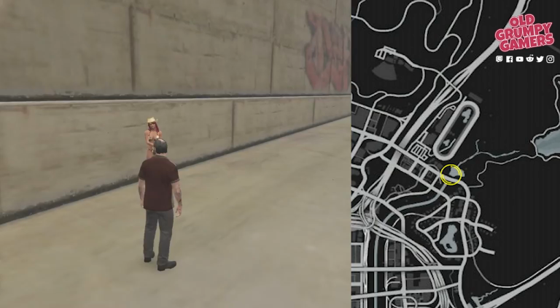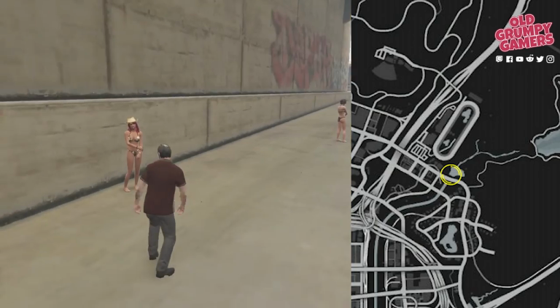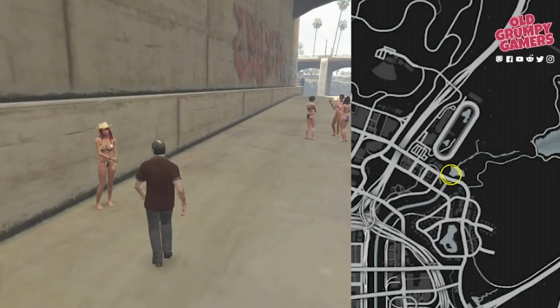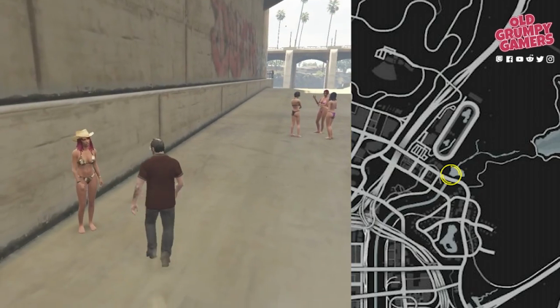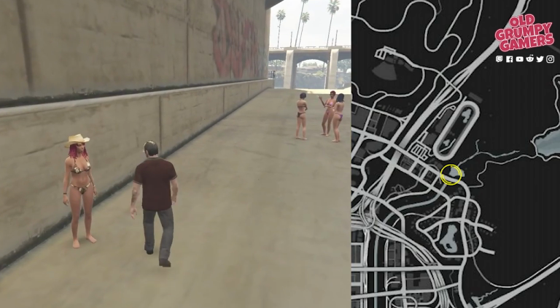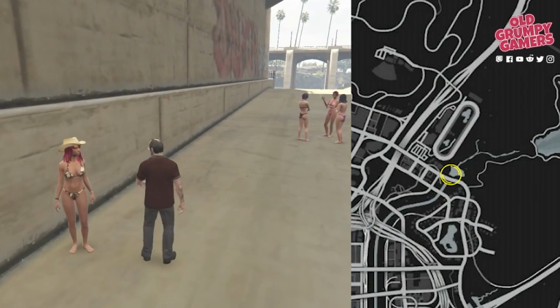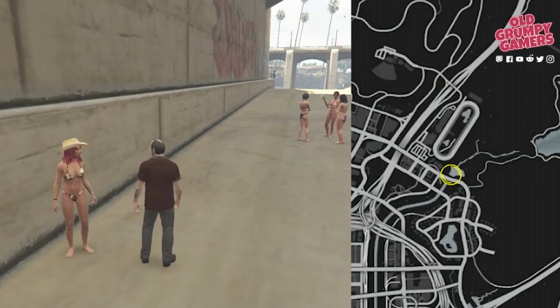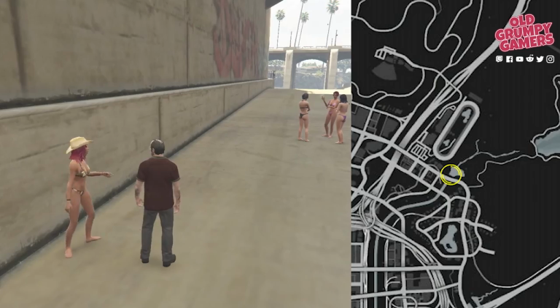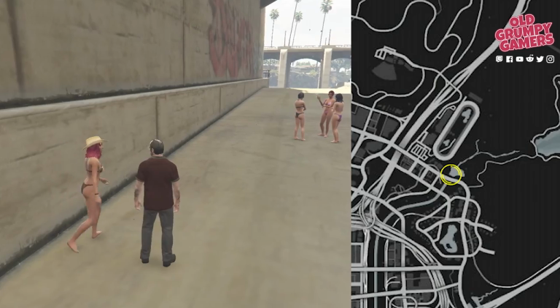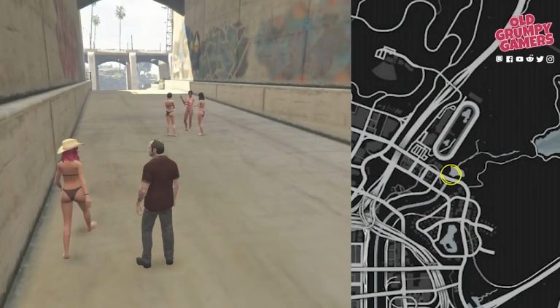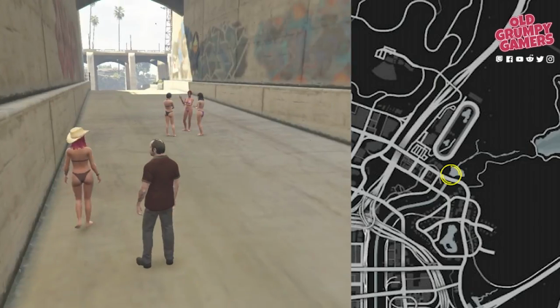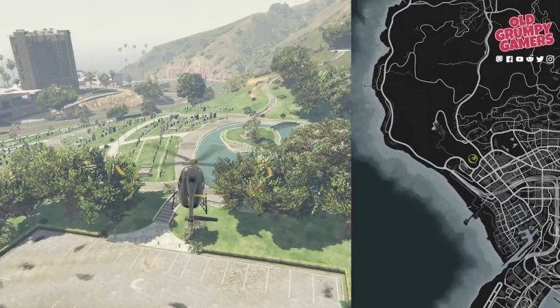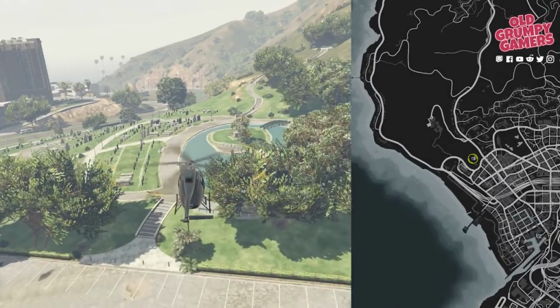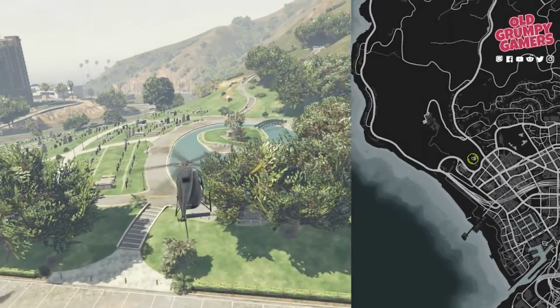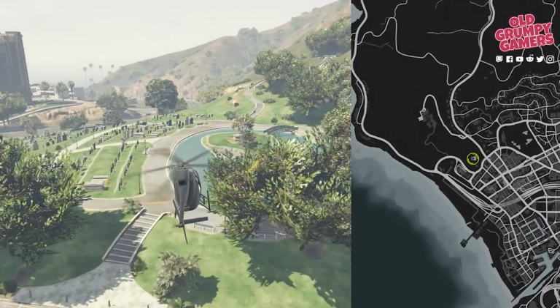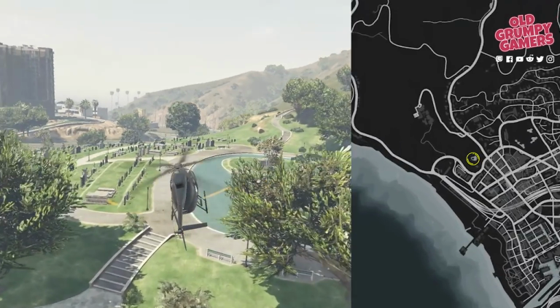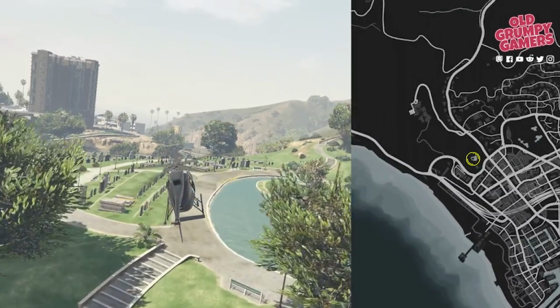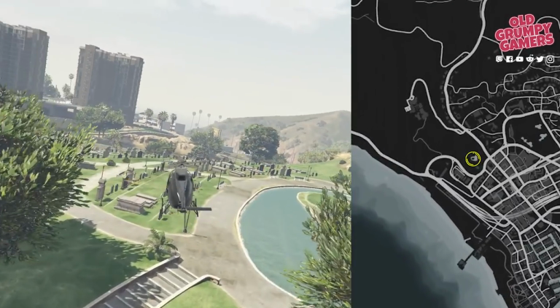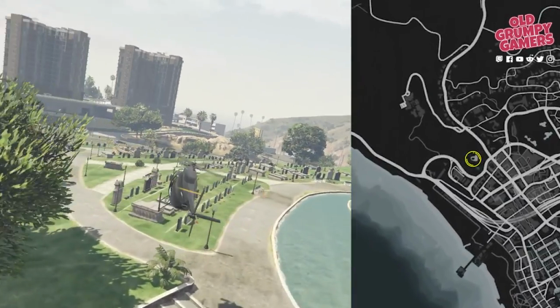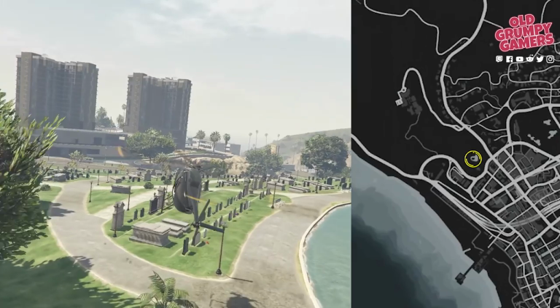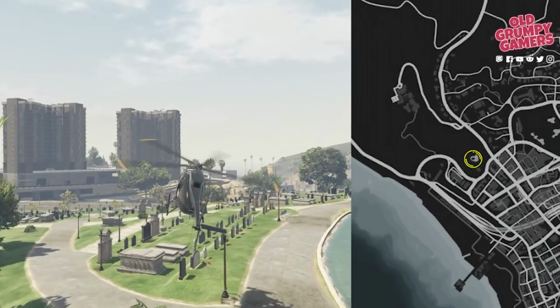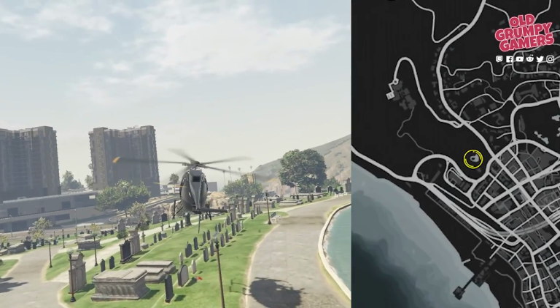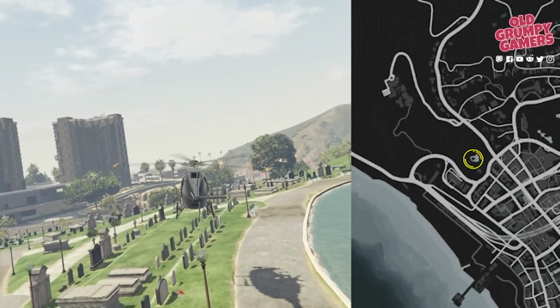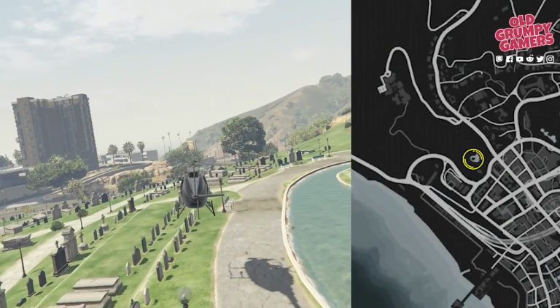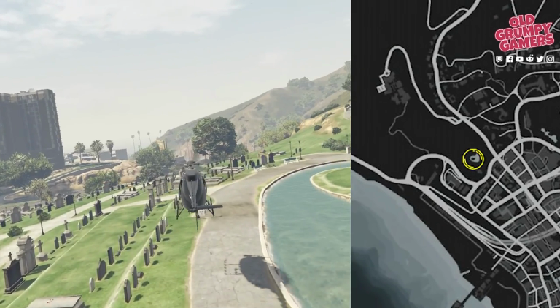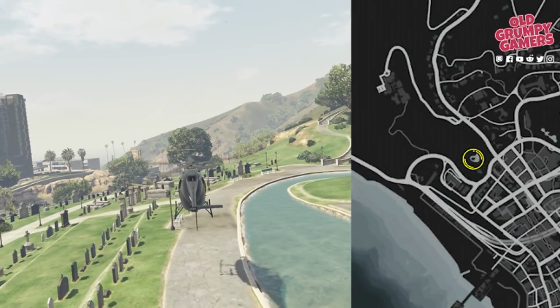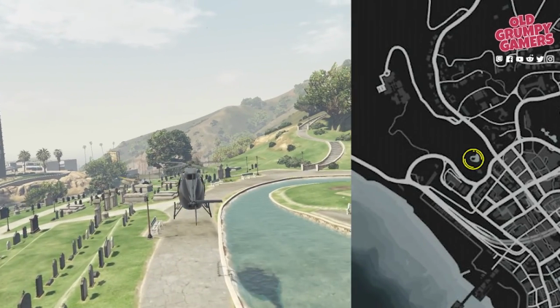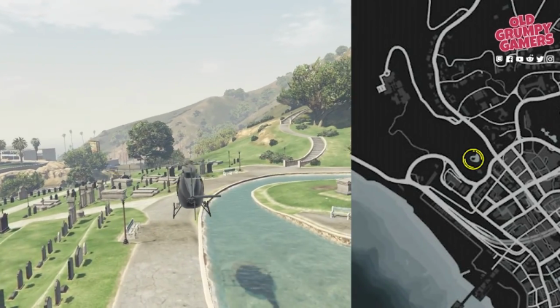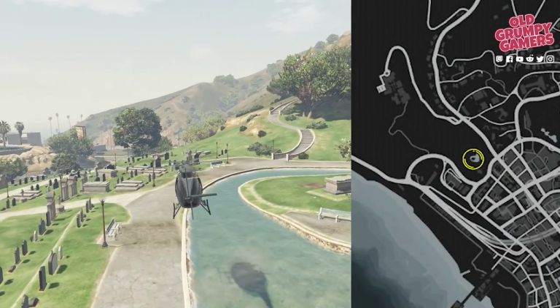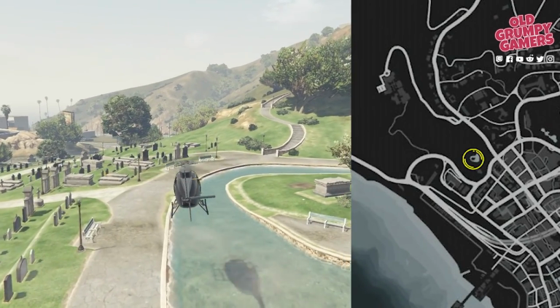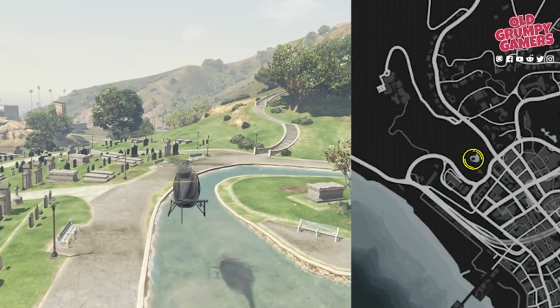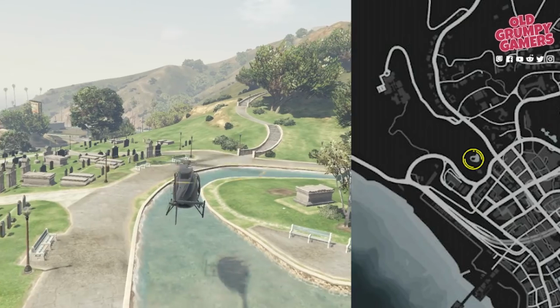Sometimes it's worth taking a moment to enjoy the scenery. Then we're off to the artificial lake in the cemetery — there's a little island in the middle with what looks like a small crypt, and you'll find the letter scrap next to that.